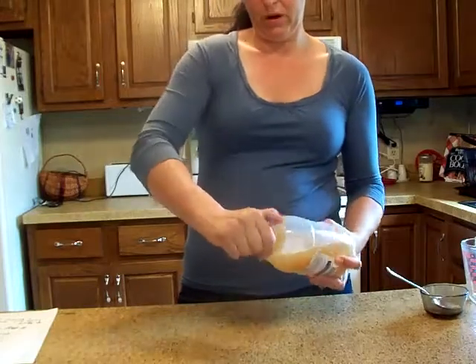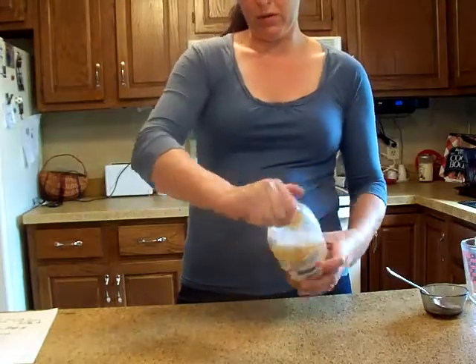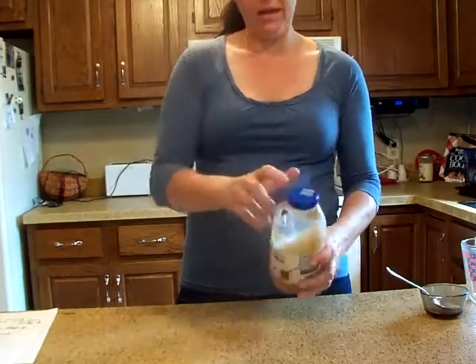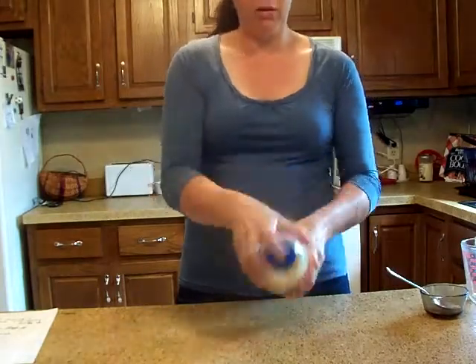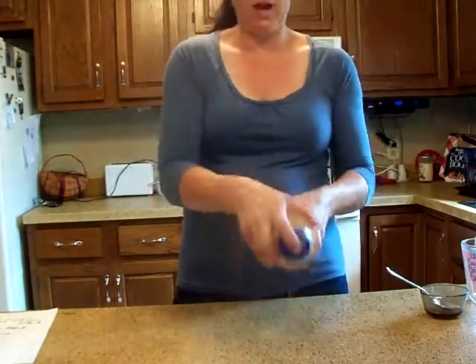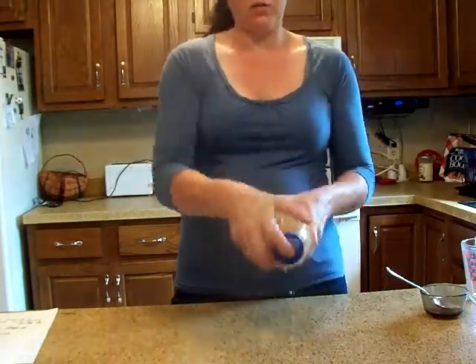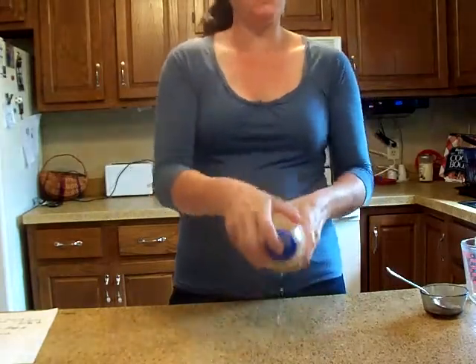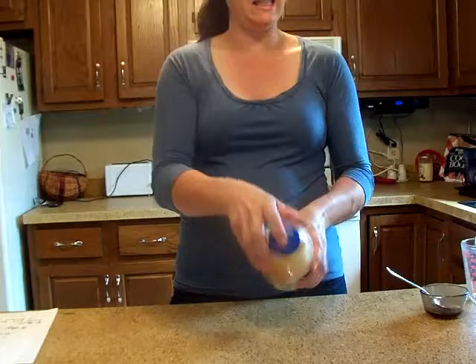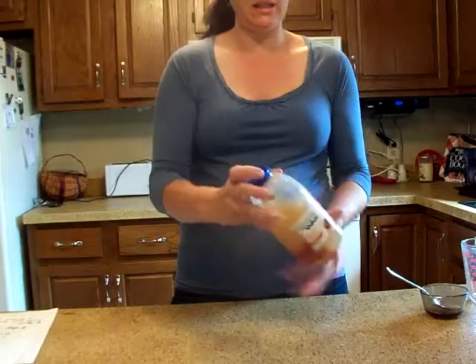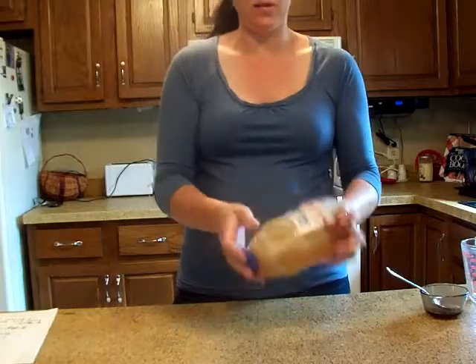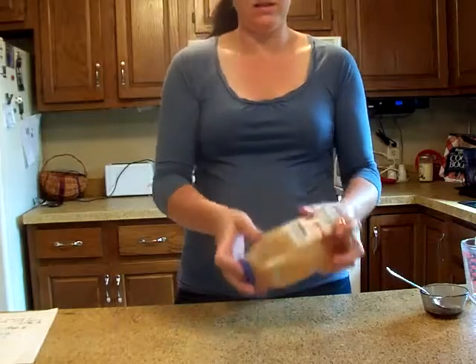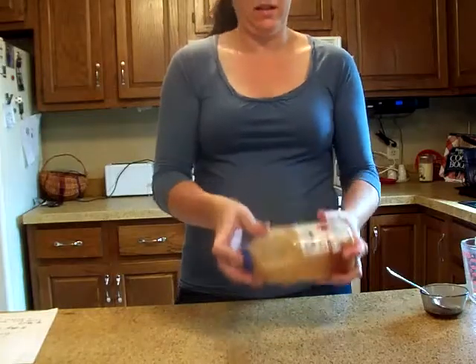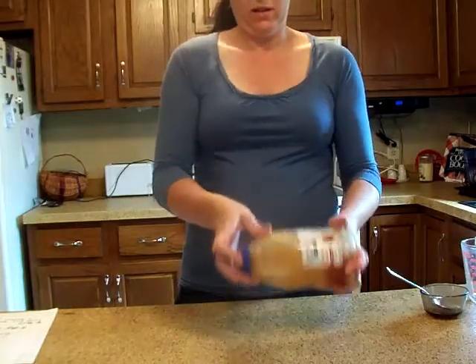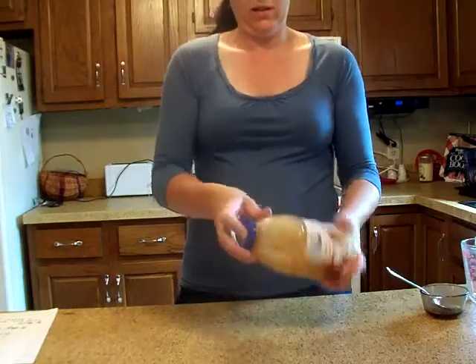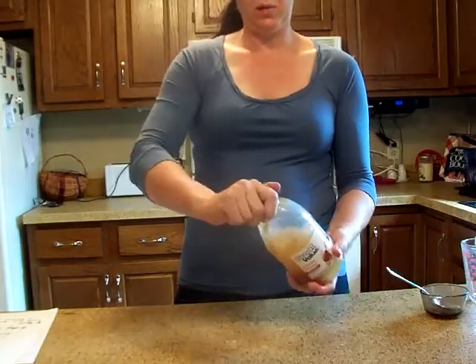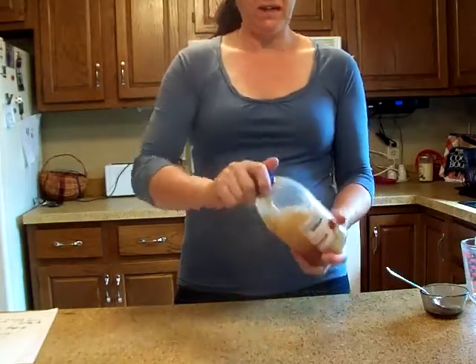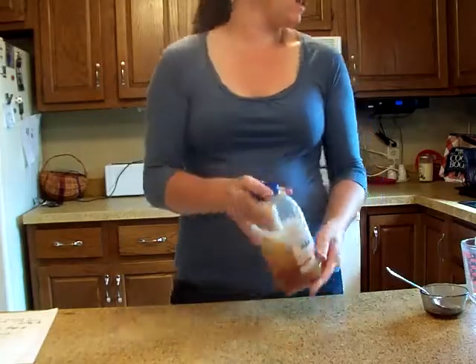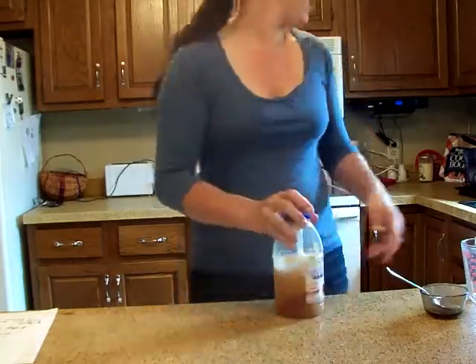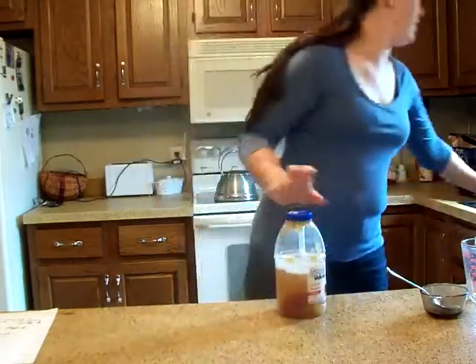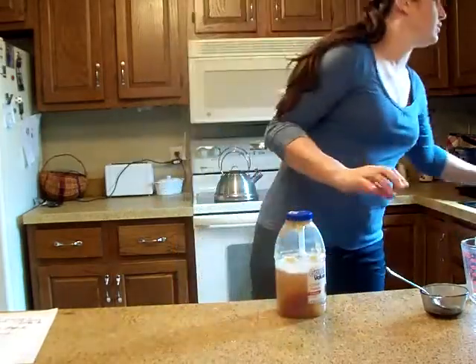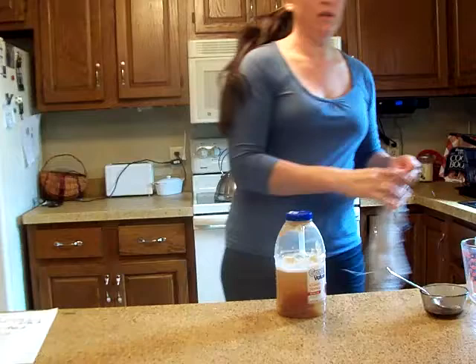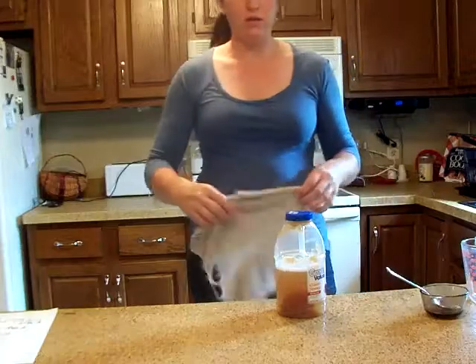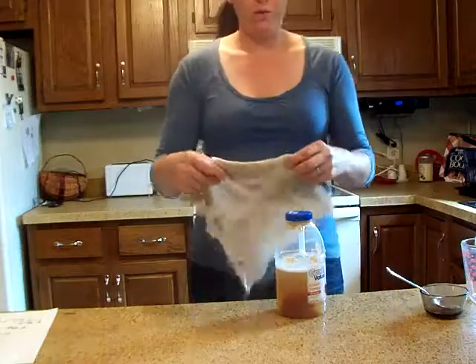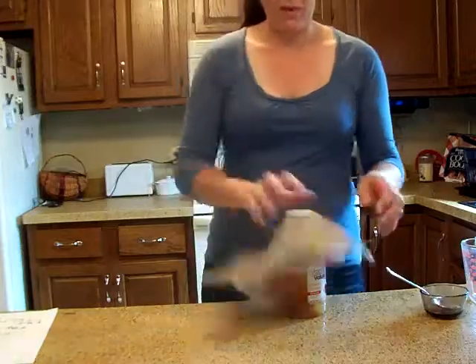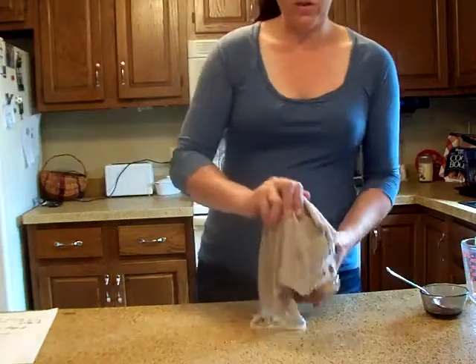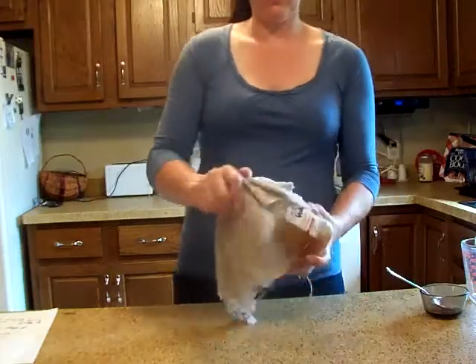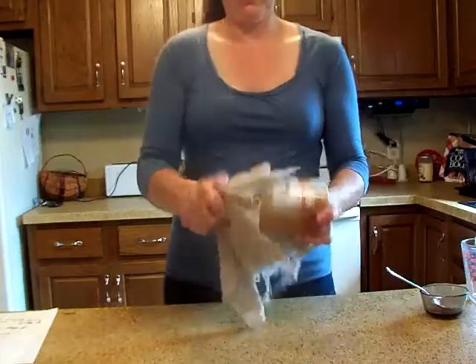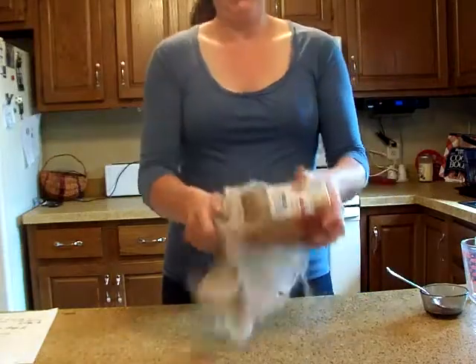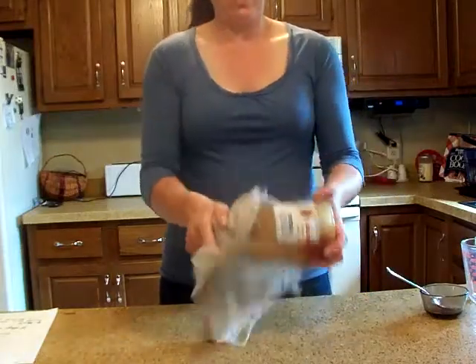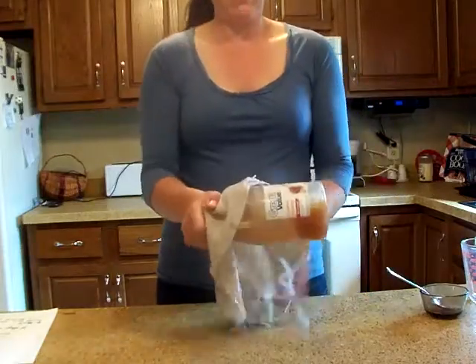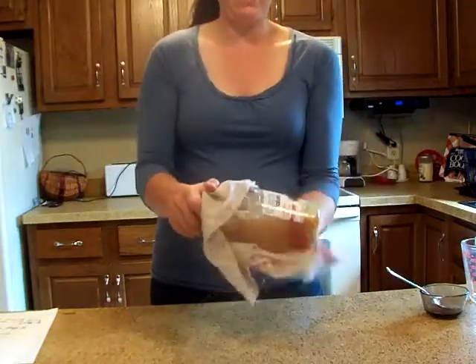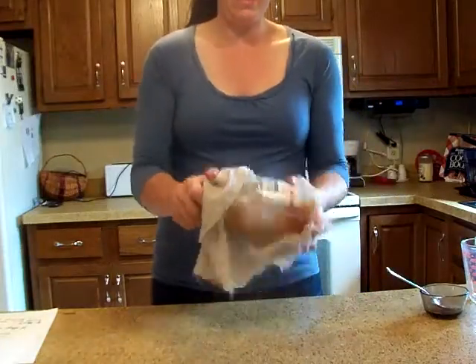Oh yeah, we're leaking all over the counter, so we're going to make sure we clean that really good afterwards. We're about ready to head out for the afternoon, so I wanted to make sure we had a fresh batch of ant killer.